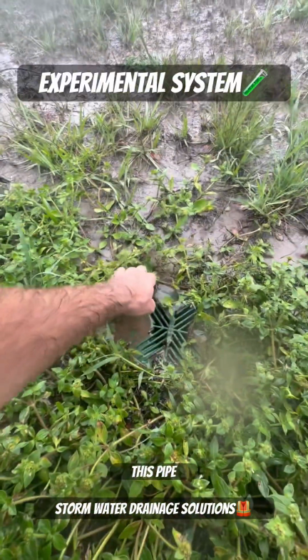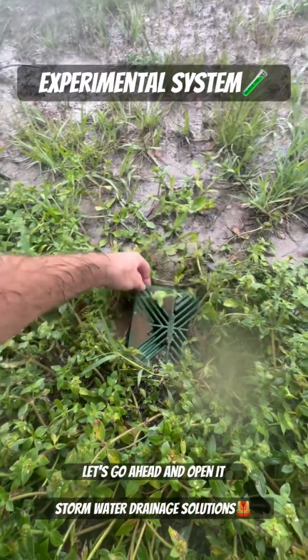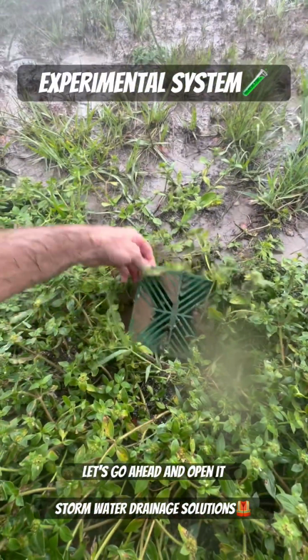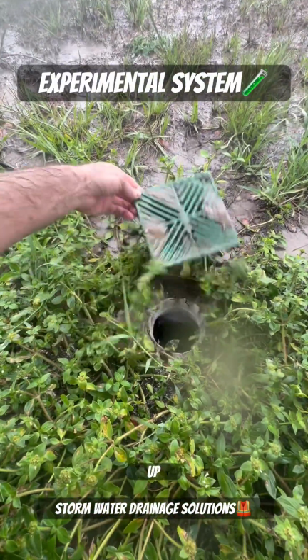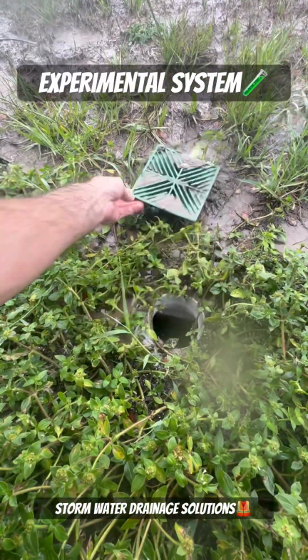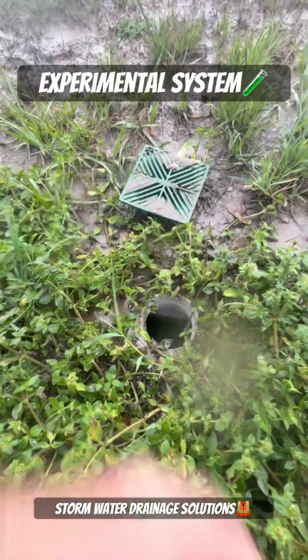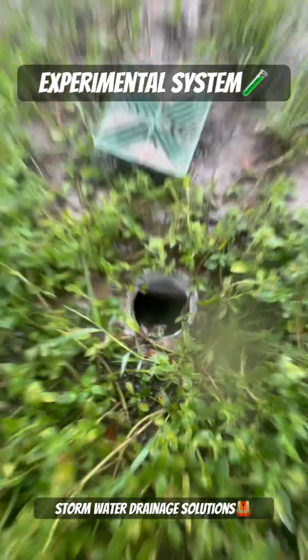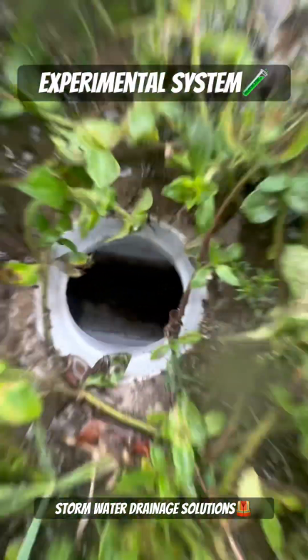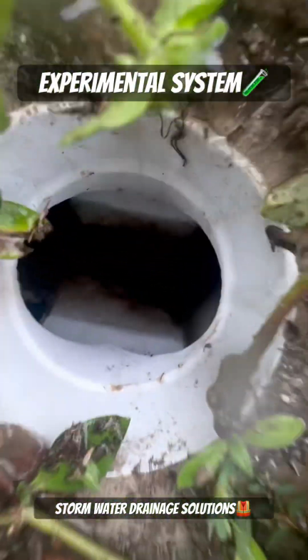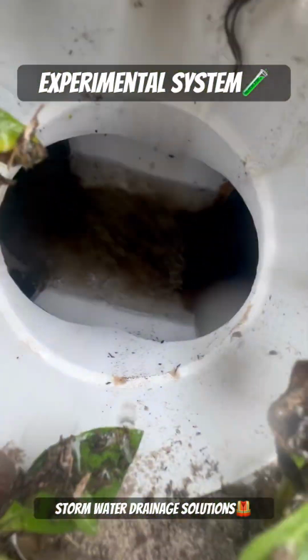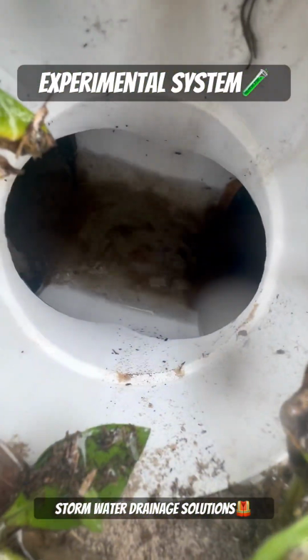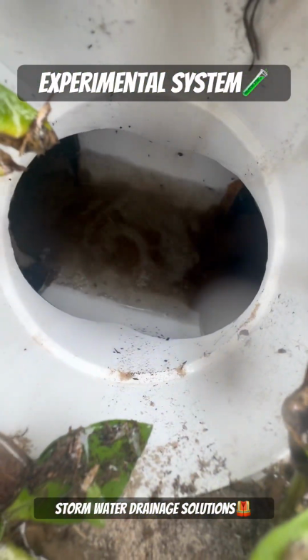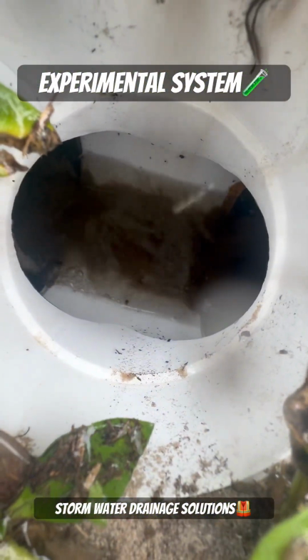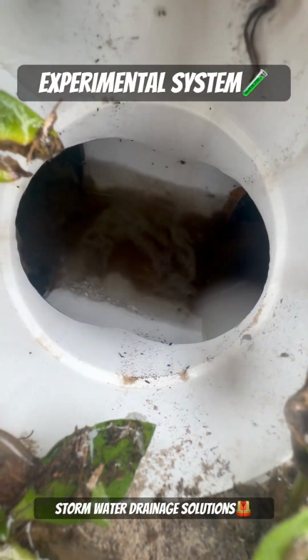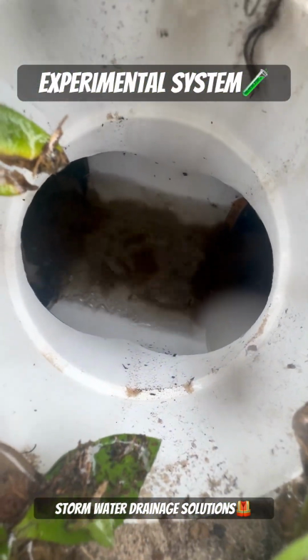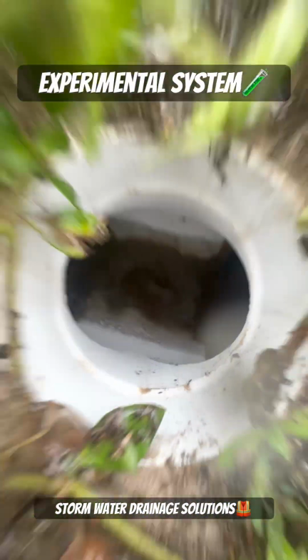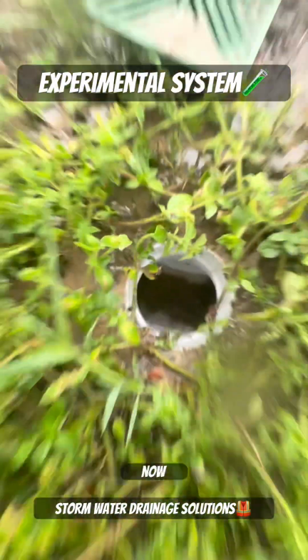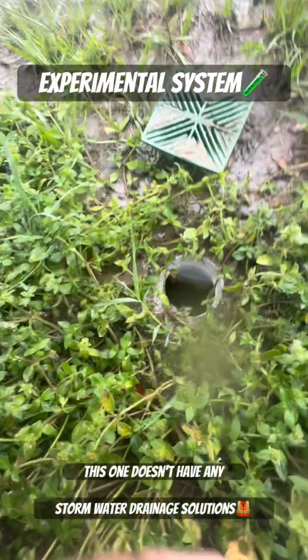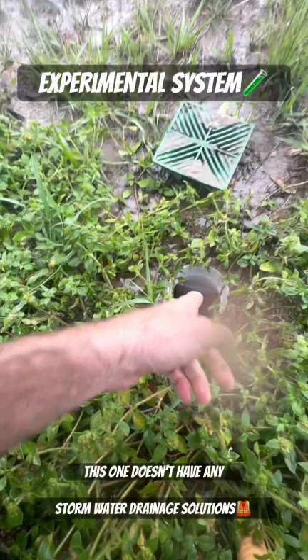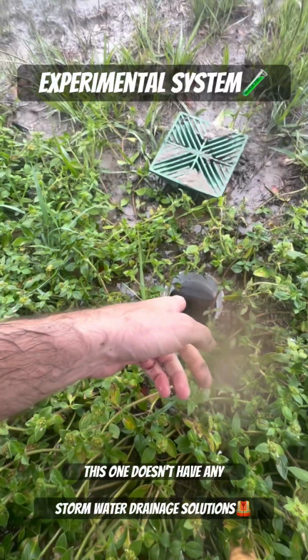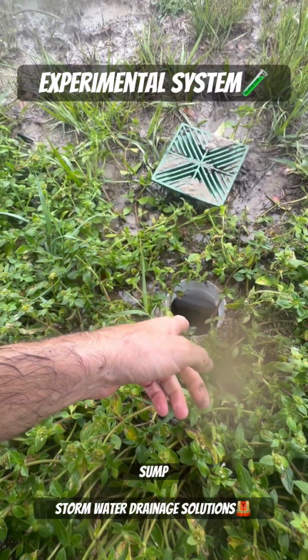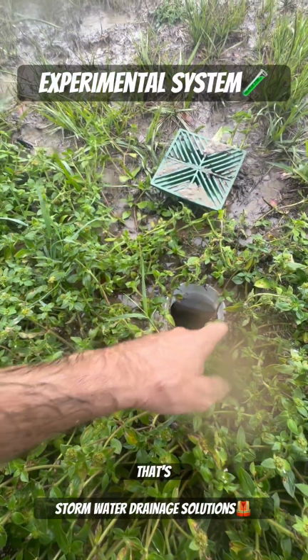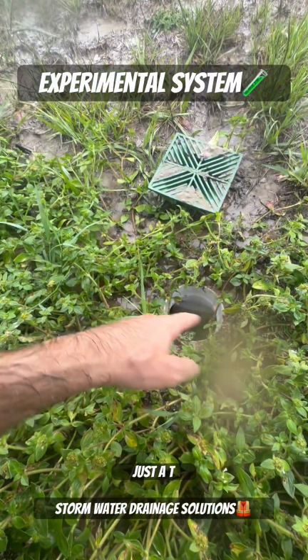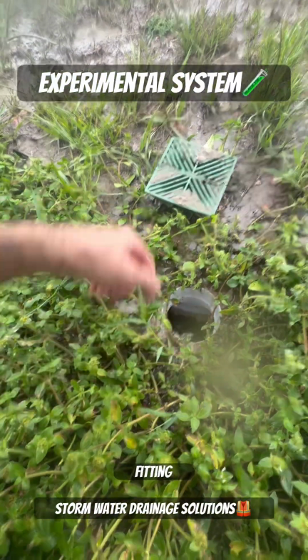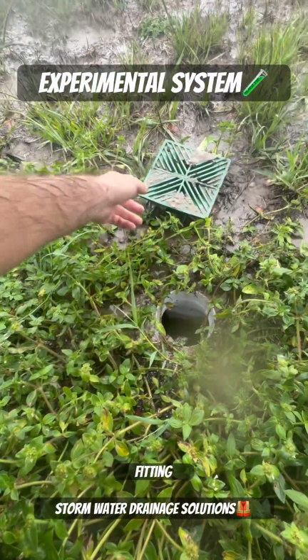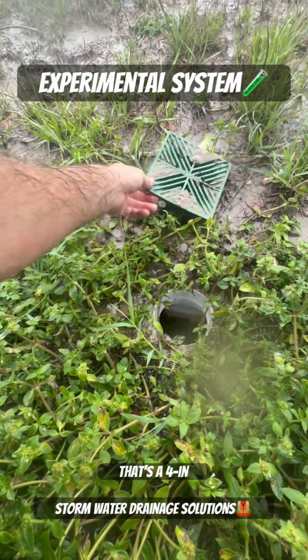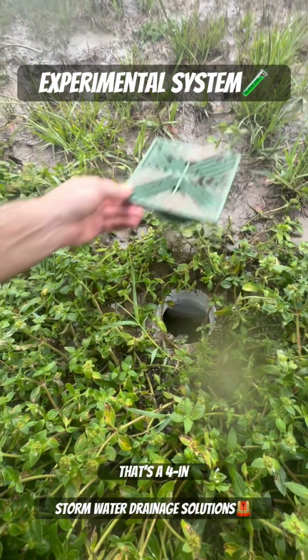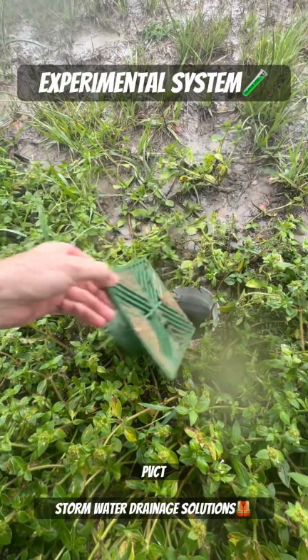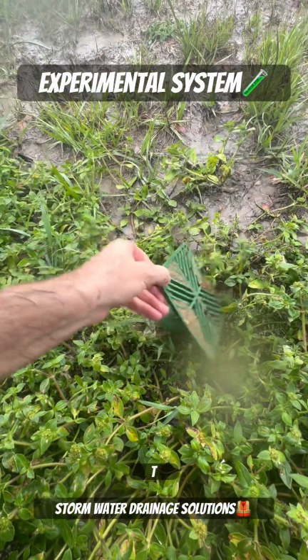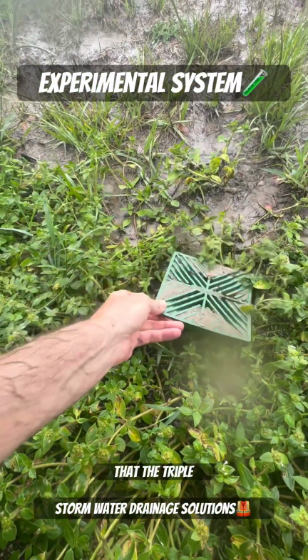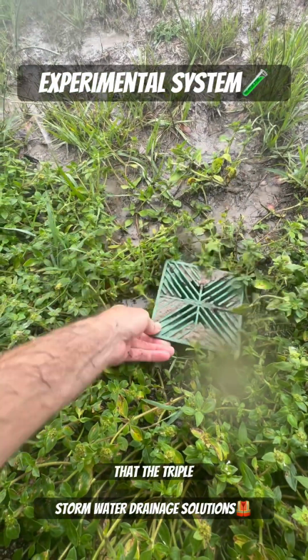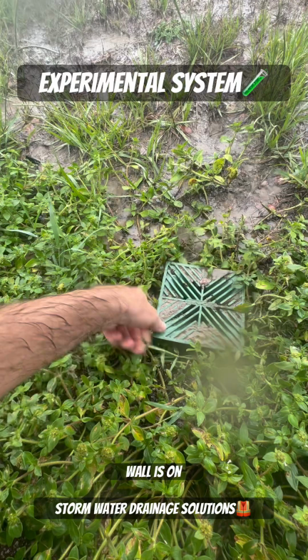Let's go ahead and open it up. Now this one doesn't have any sump — that's just a T-fitting. It's a four inch PVC T that the triple wall is on.